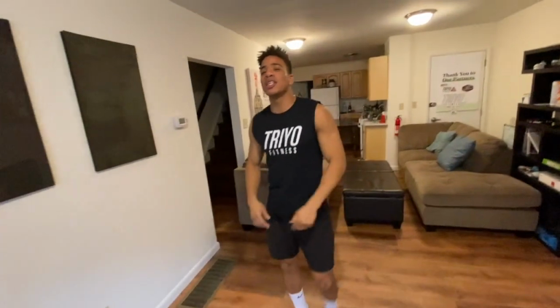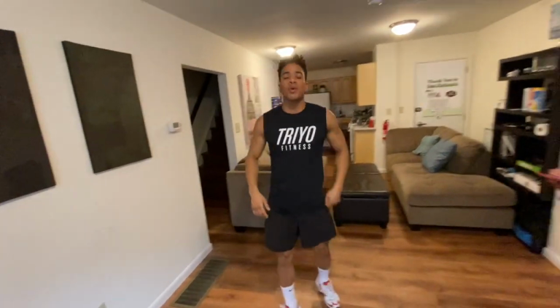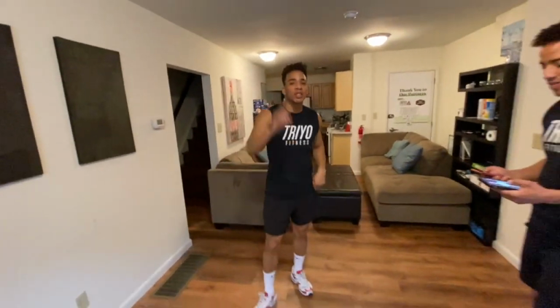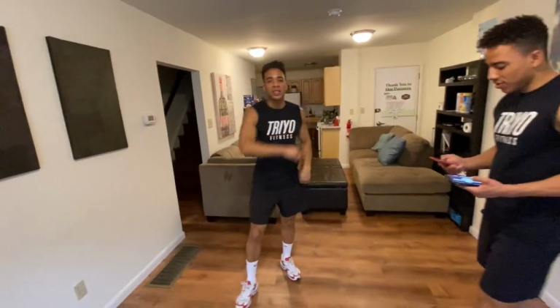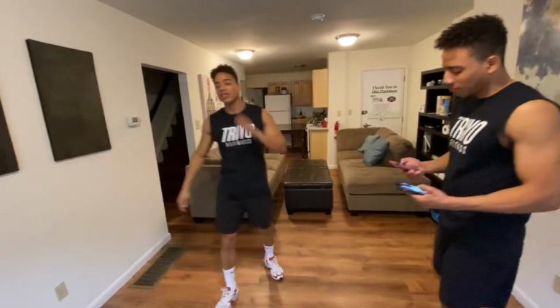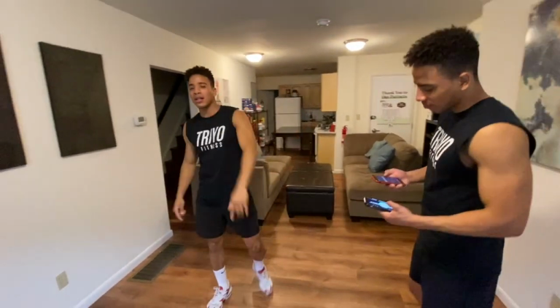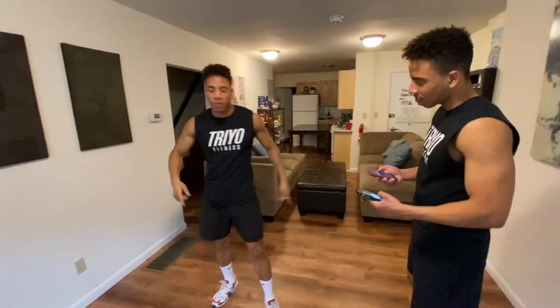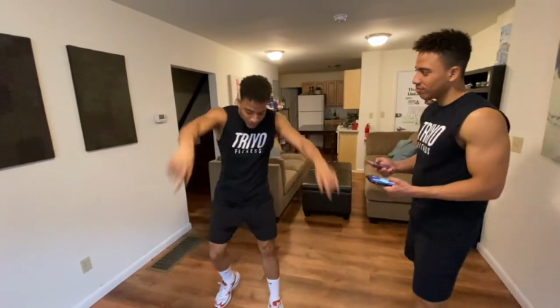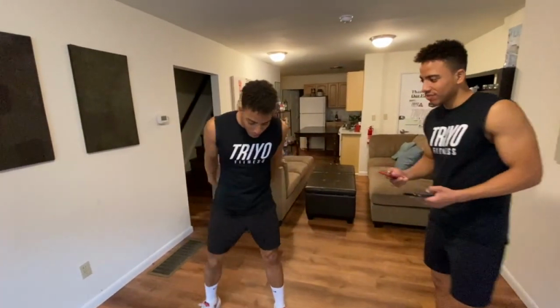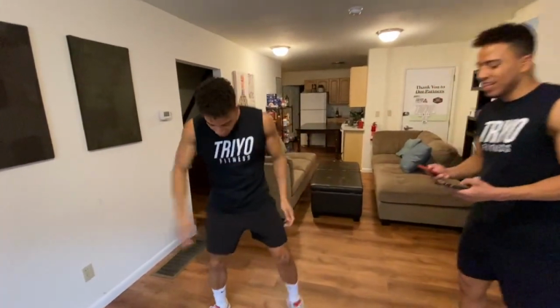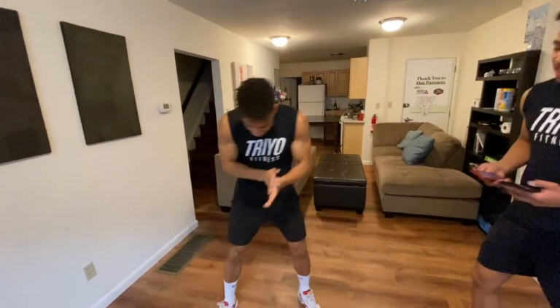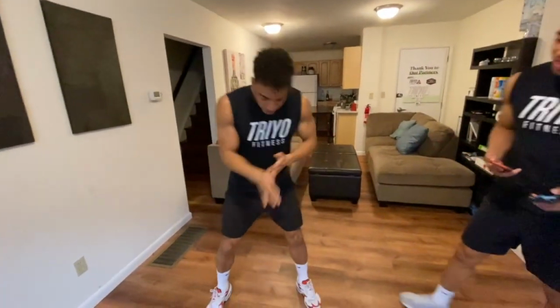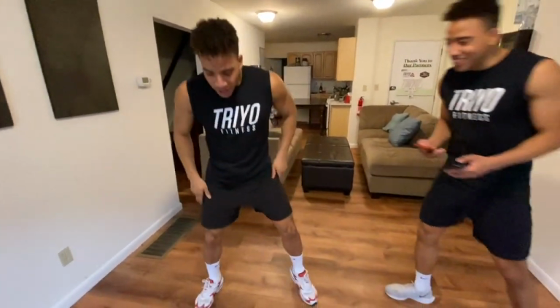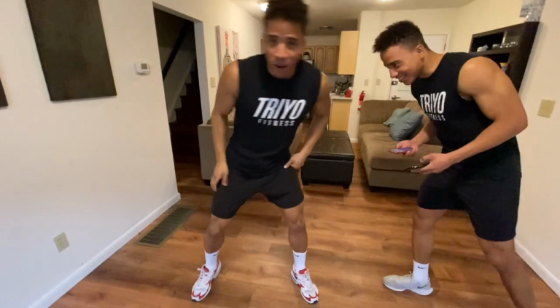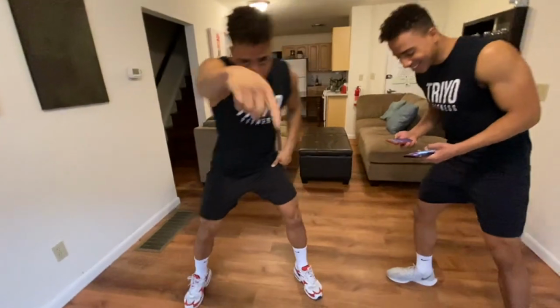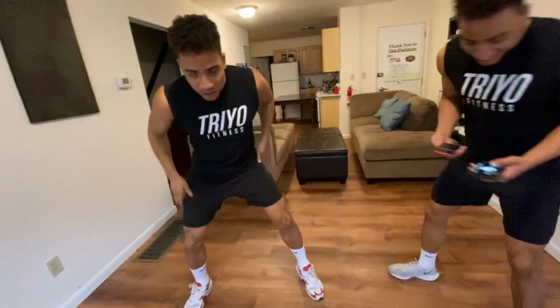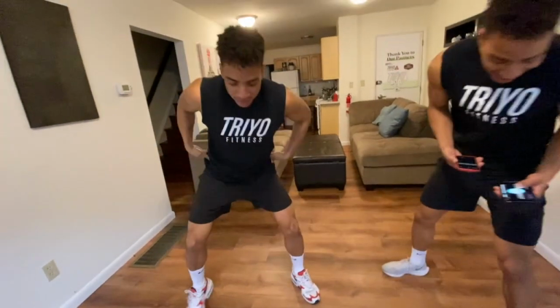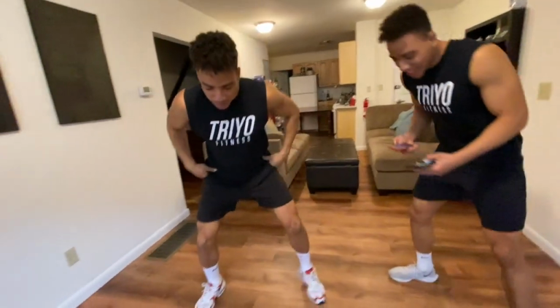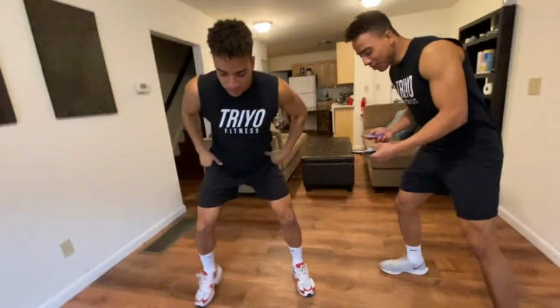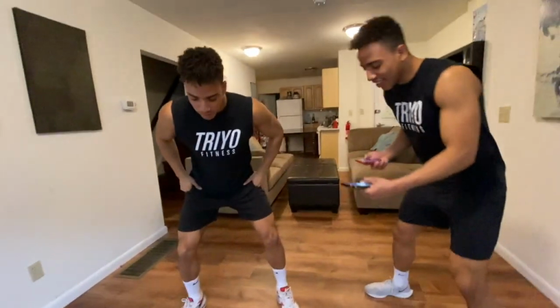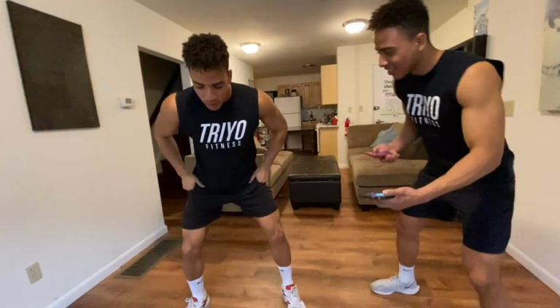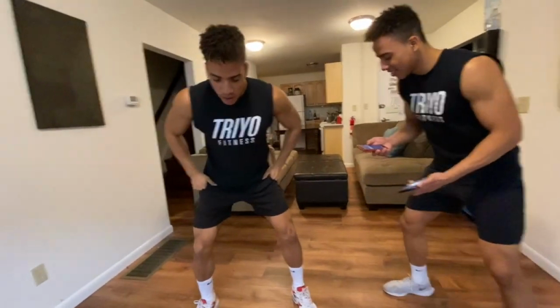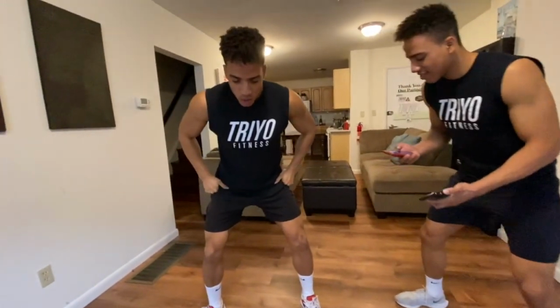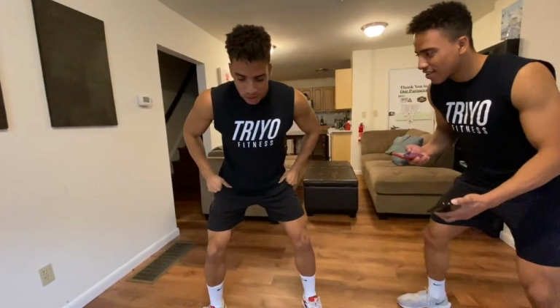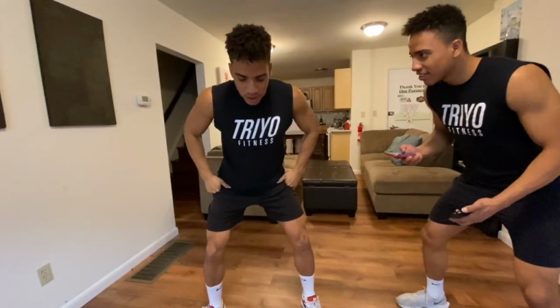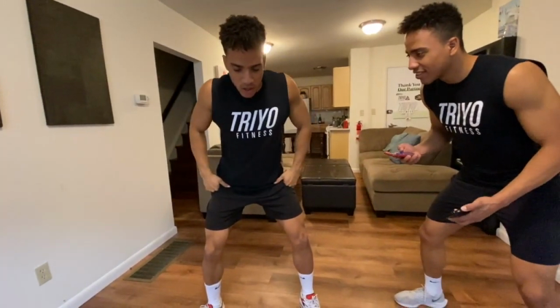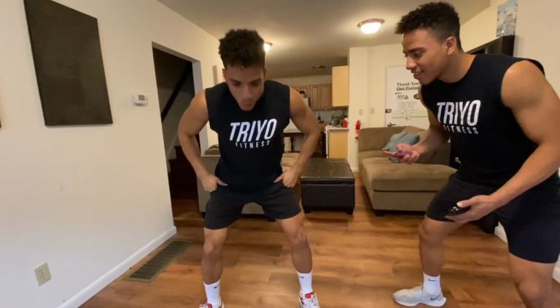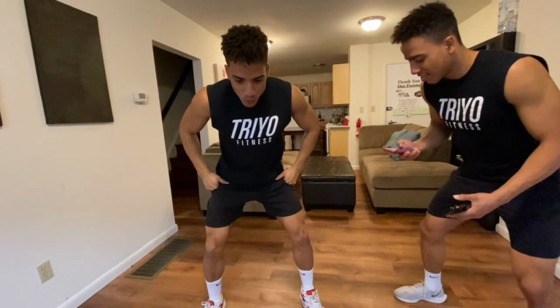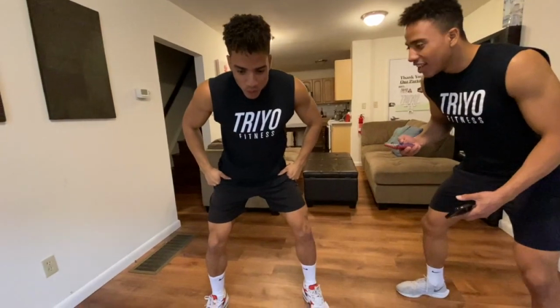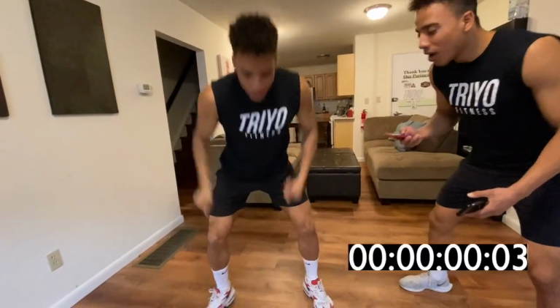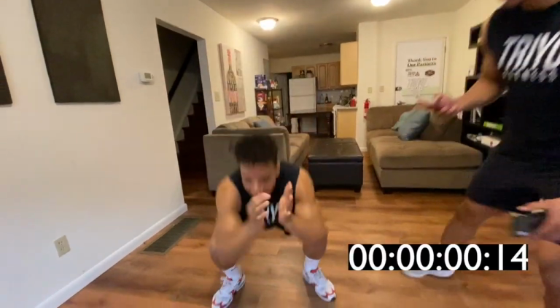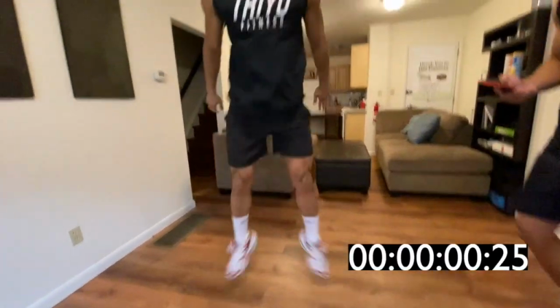14 jump squats, 14 push-ups, 14 mountain climbers. I'm going to do this work. I'm ready. Stop your engine — run it with you right here. Come on. In three.